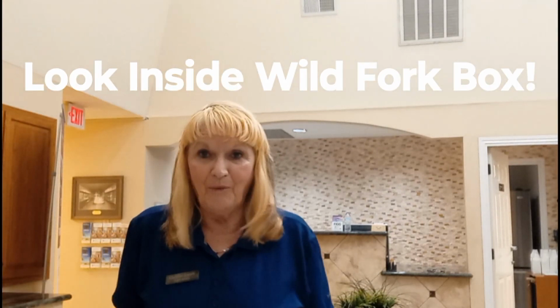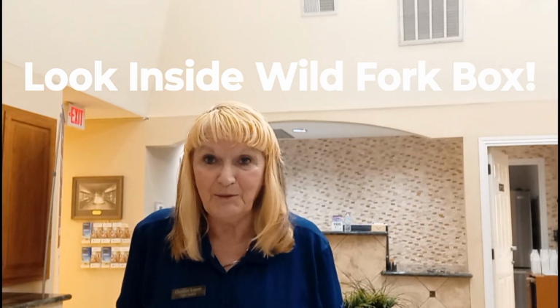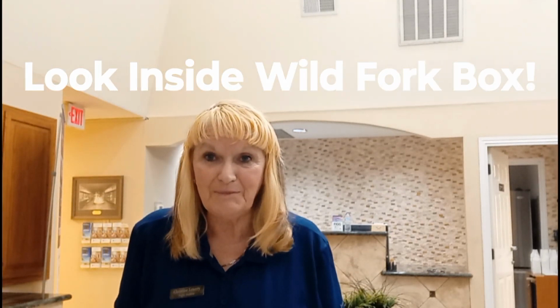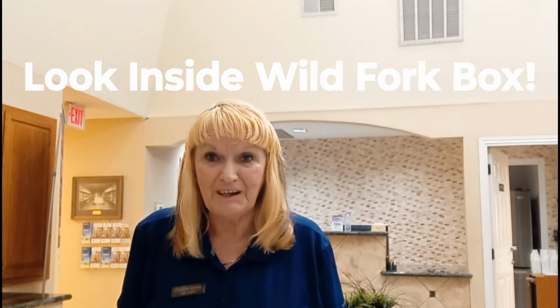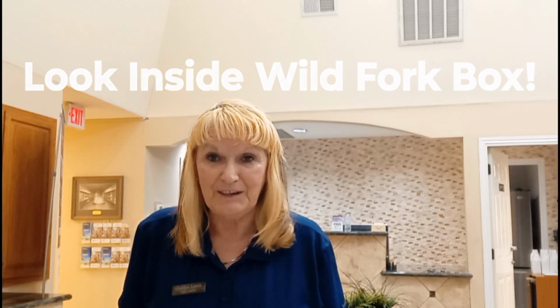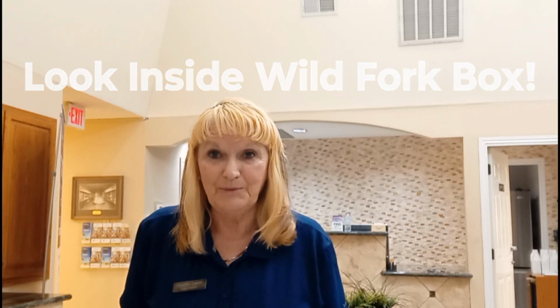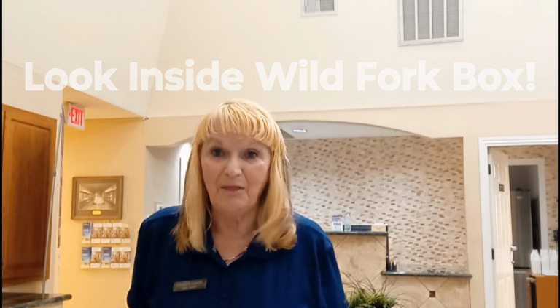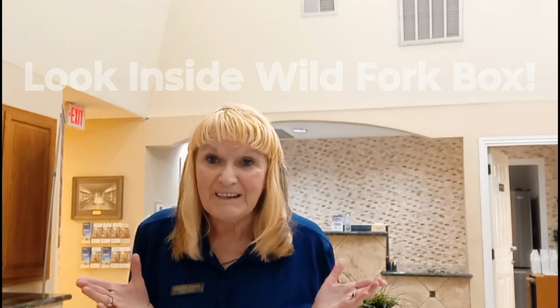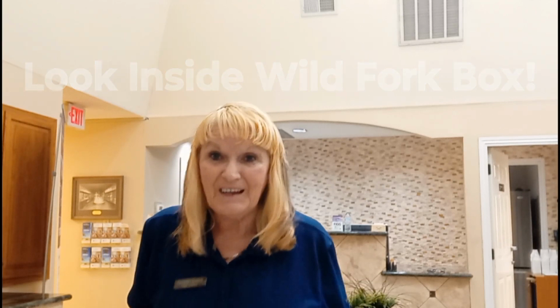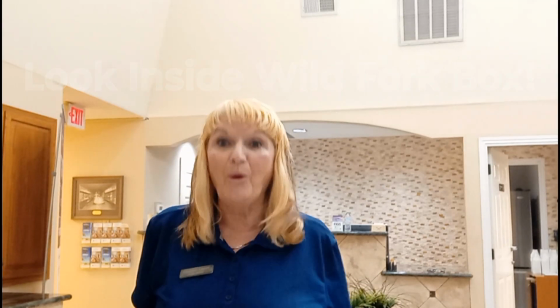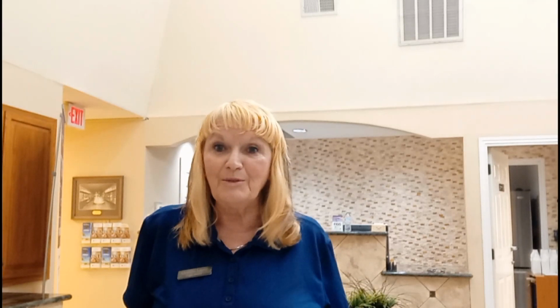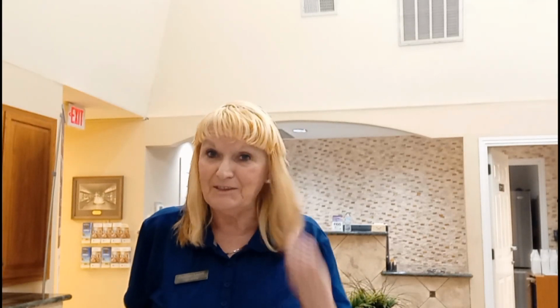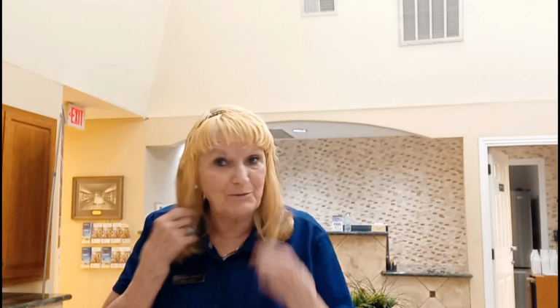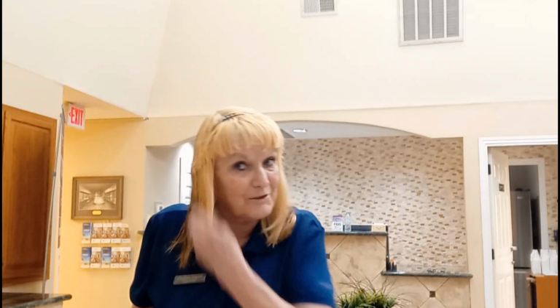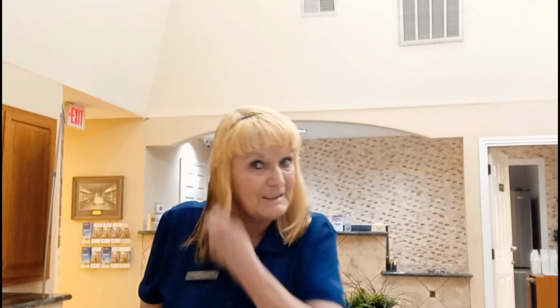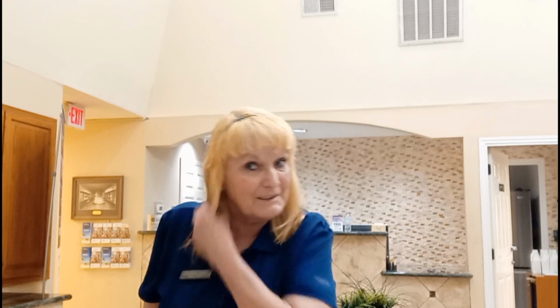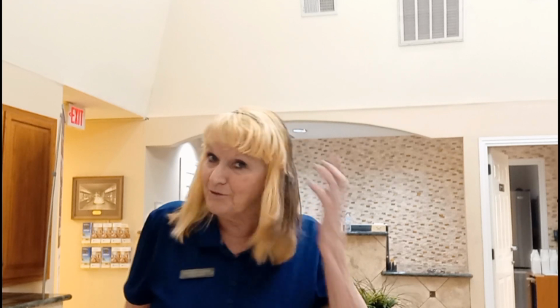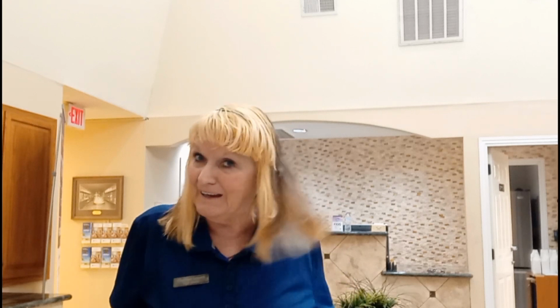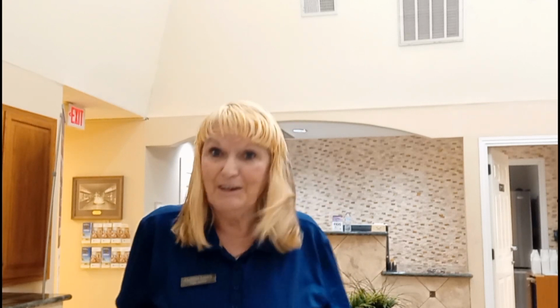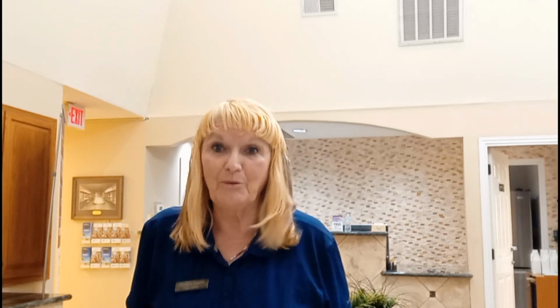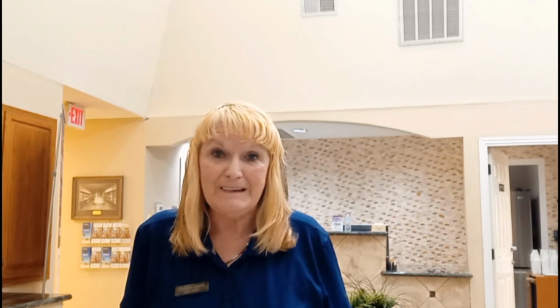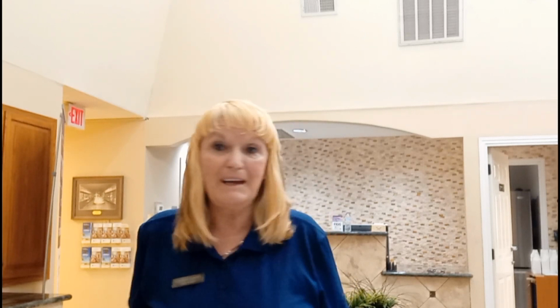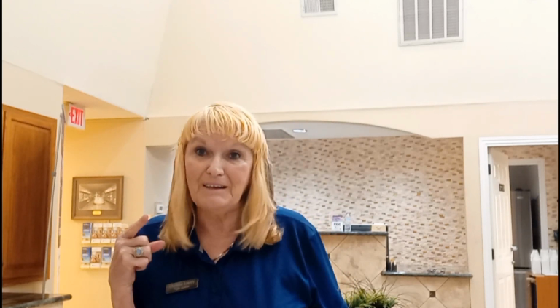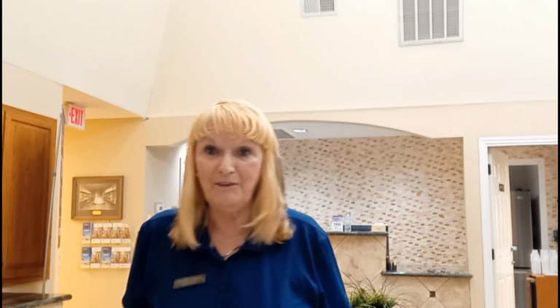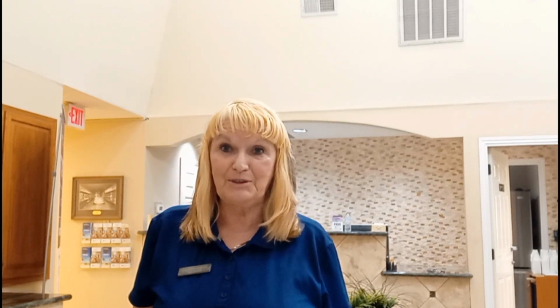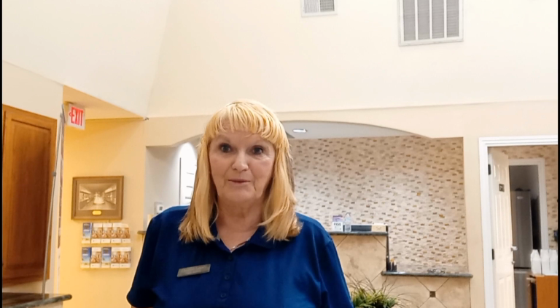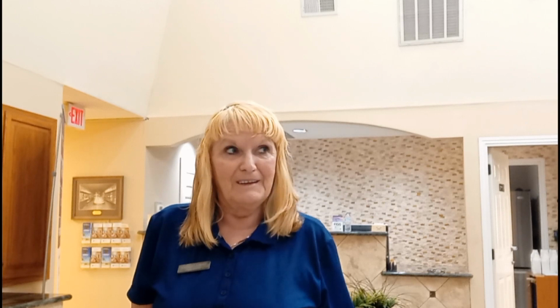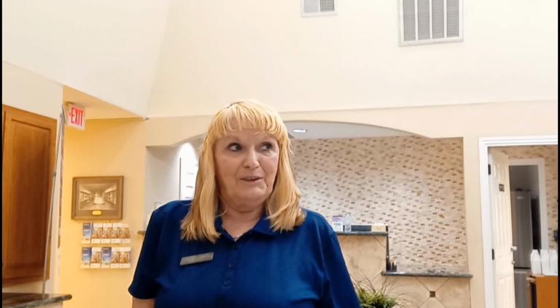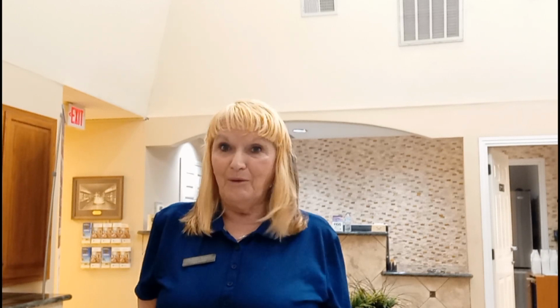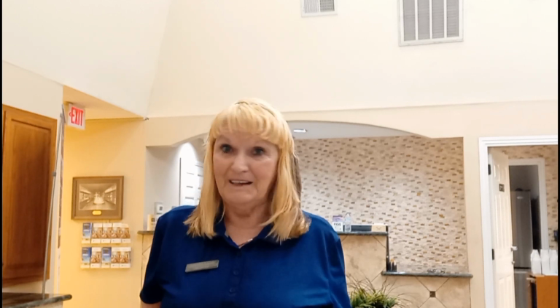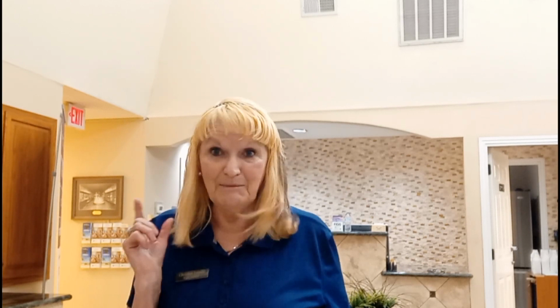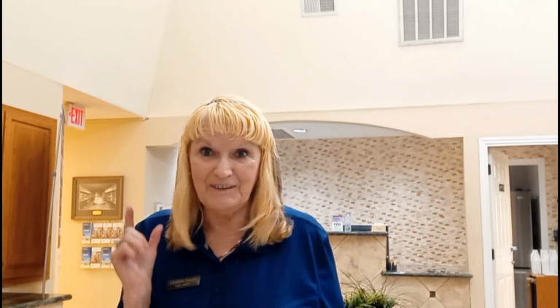Wow, you would not believe what I just had to do. The rain outside is horrible. I just brushed my hair trying to get it dry from the rain. I had to go out and take care of my scooter. Let me show you.